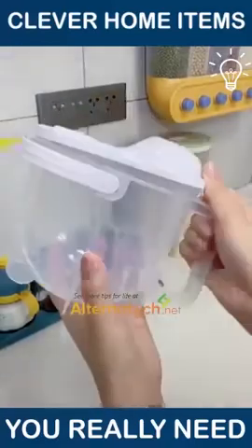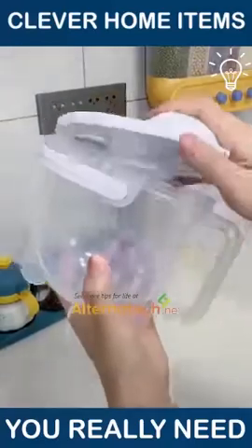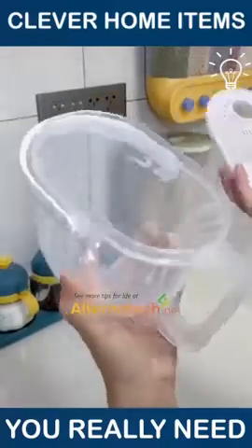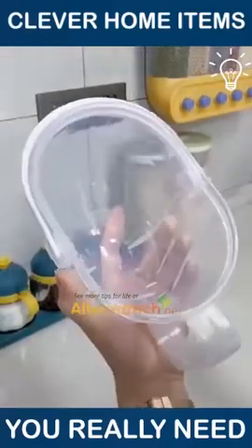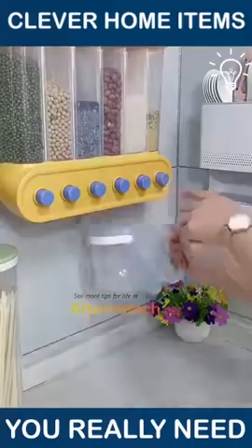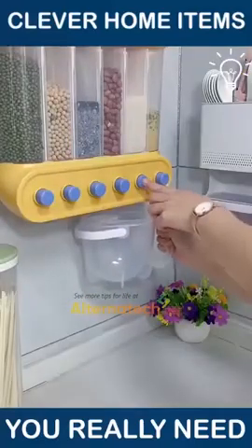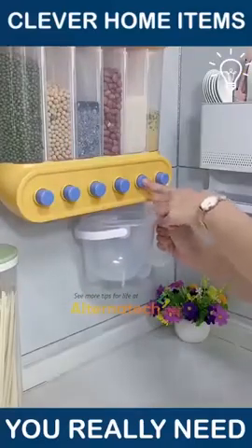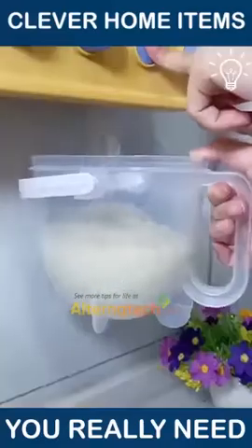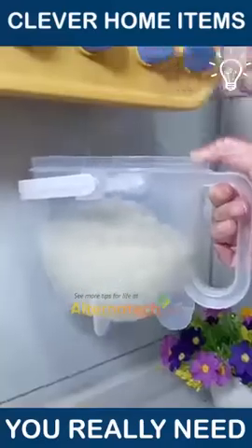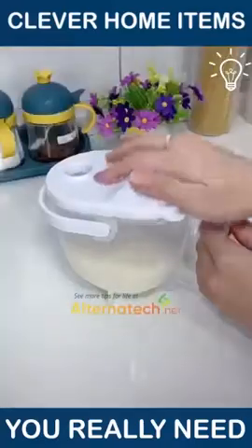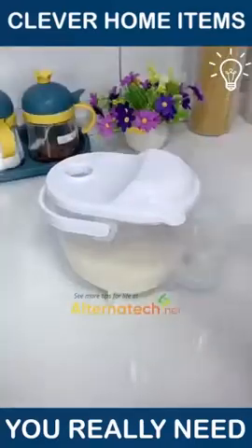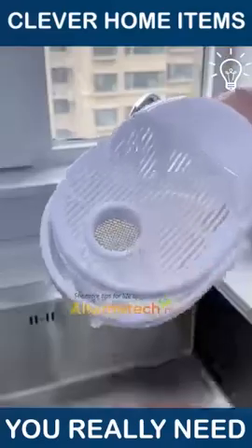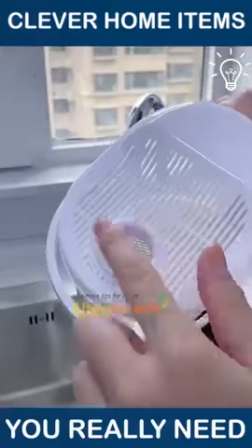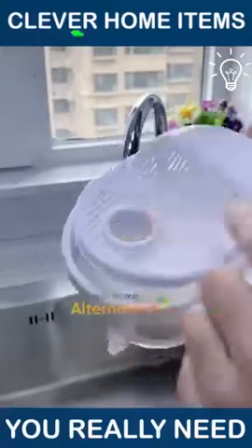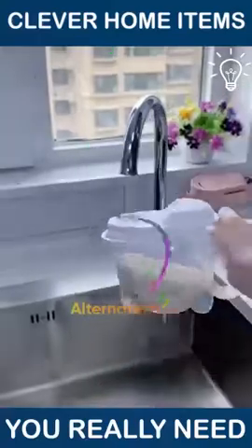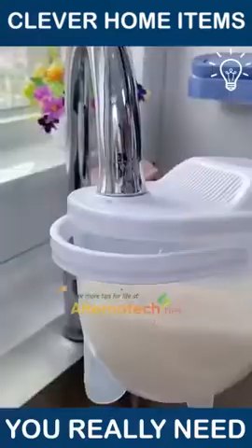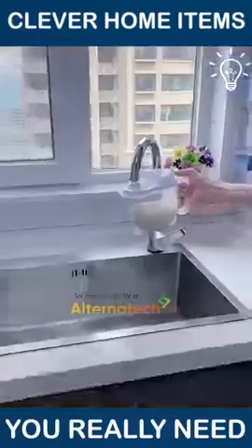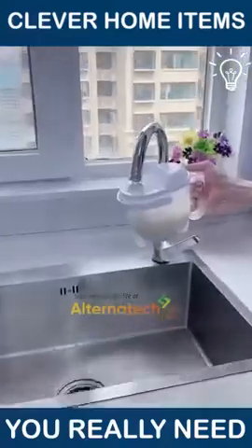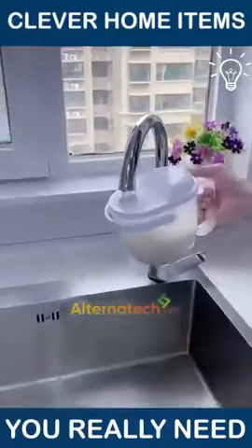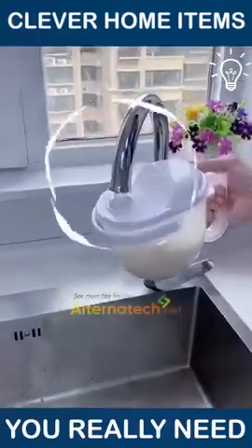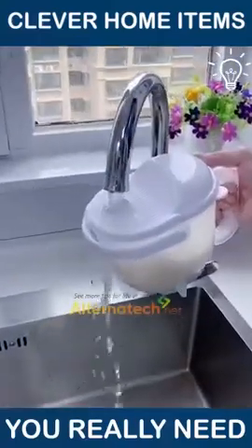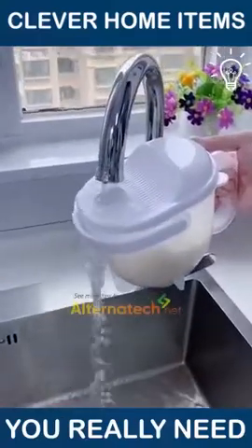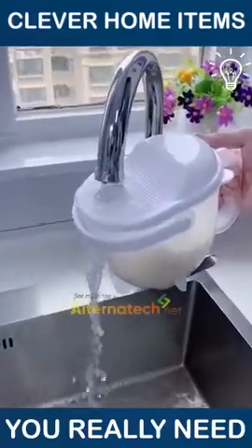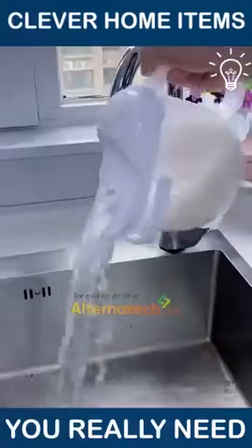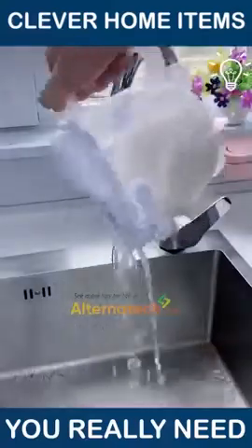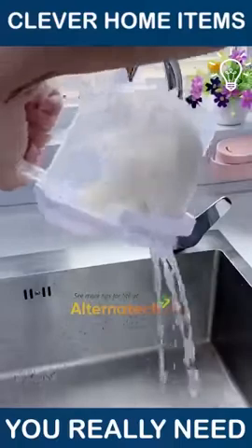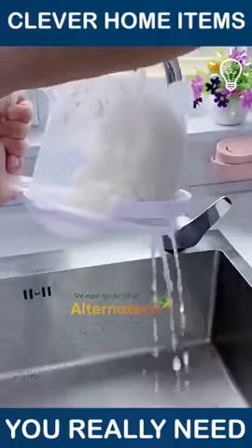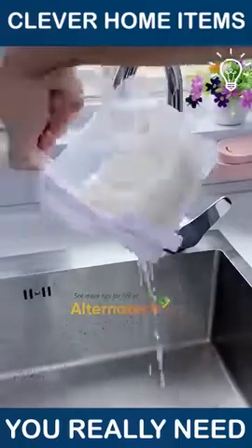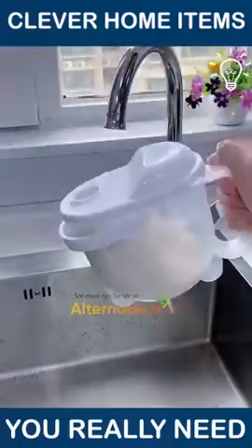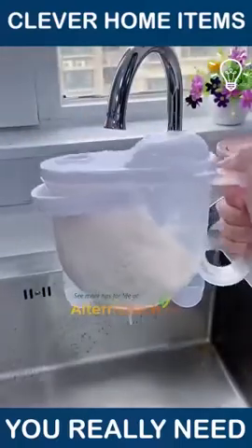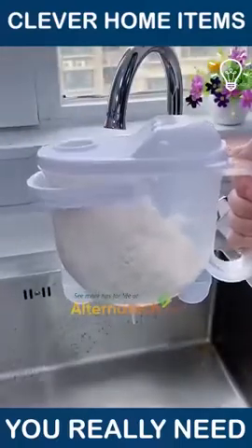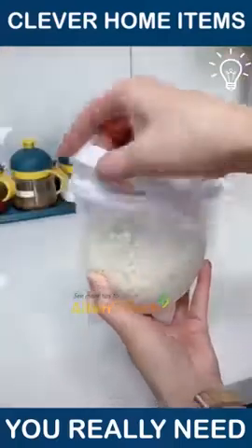Now let's see what this plastic tool is used for. Turns out, it helps you wash the rice in an easier way.